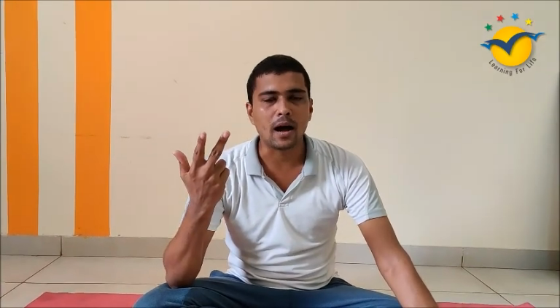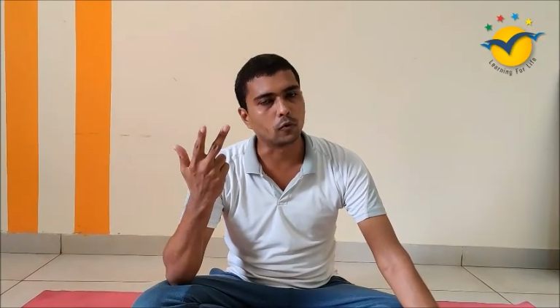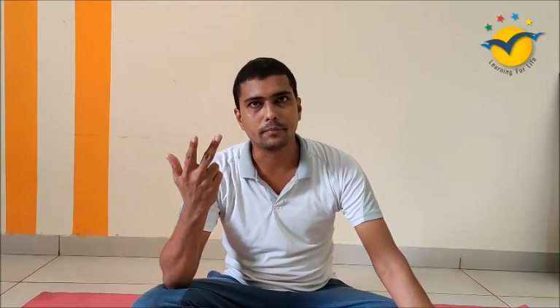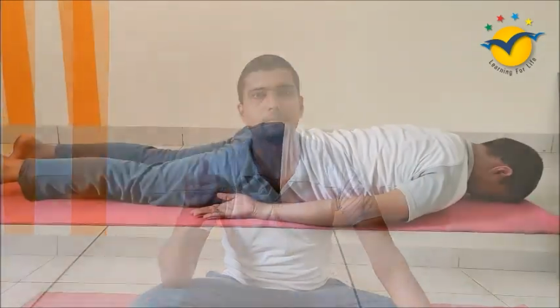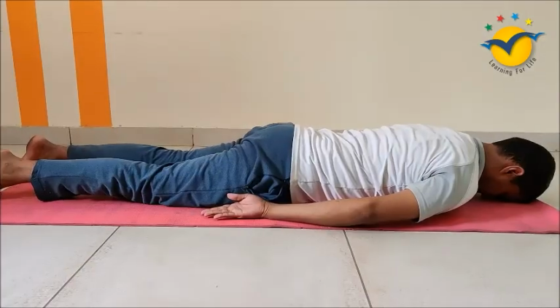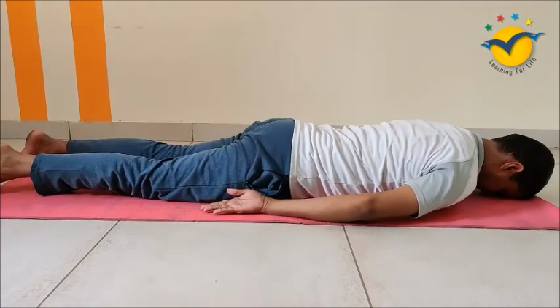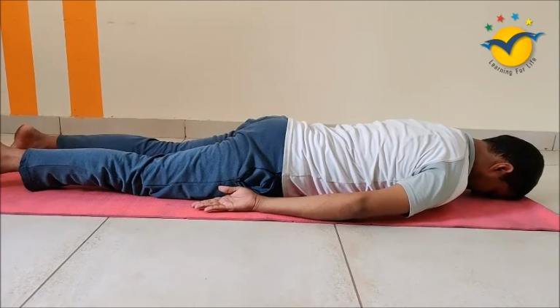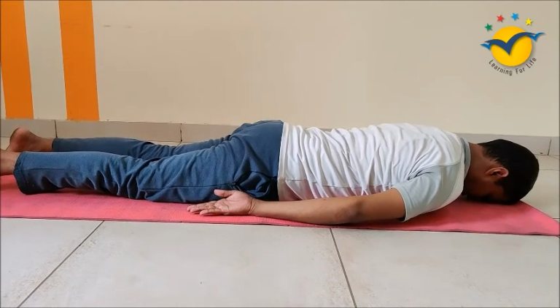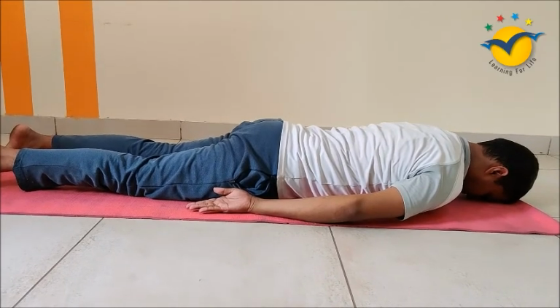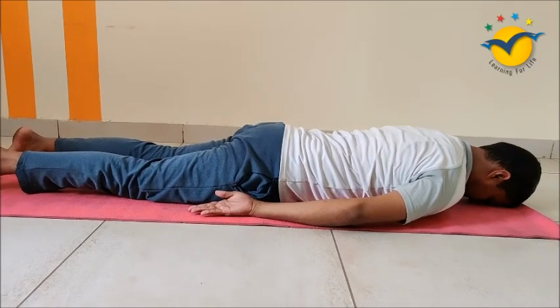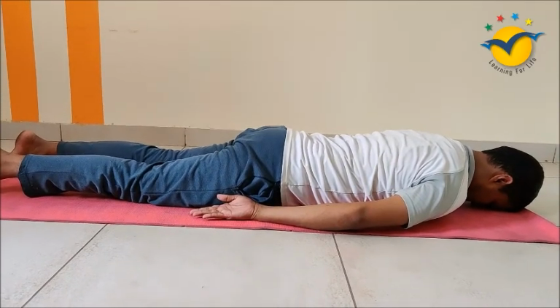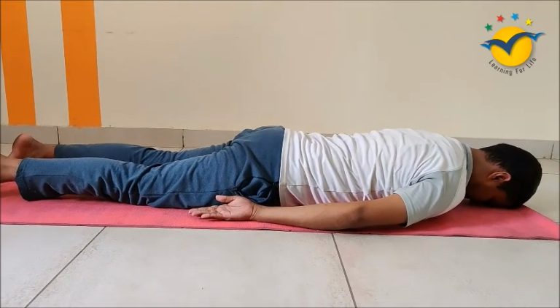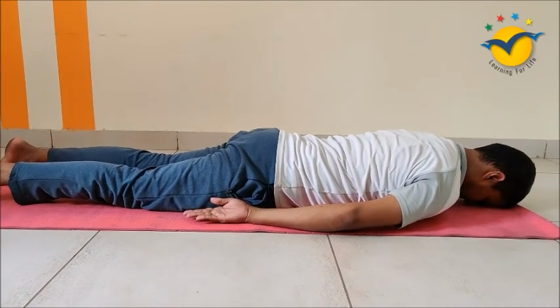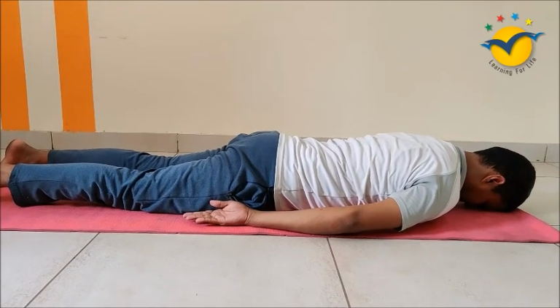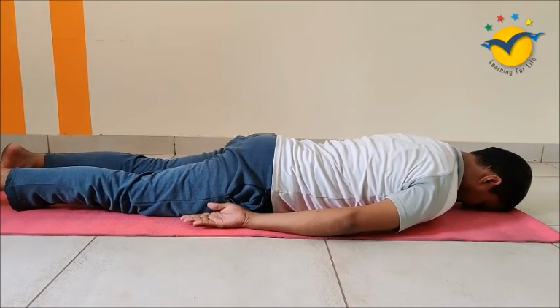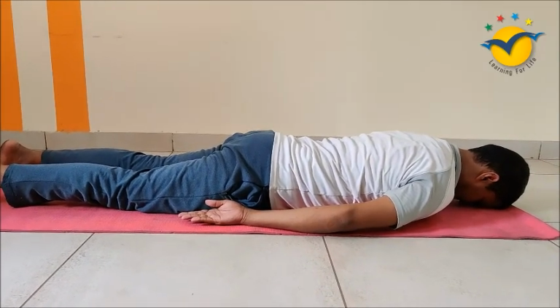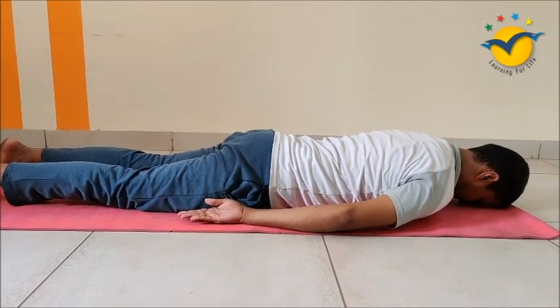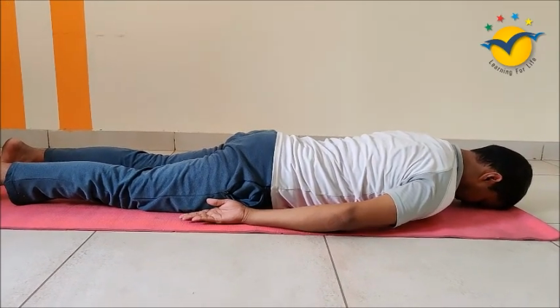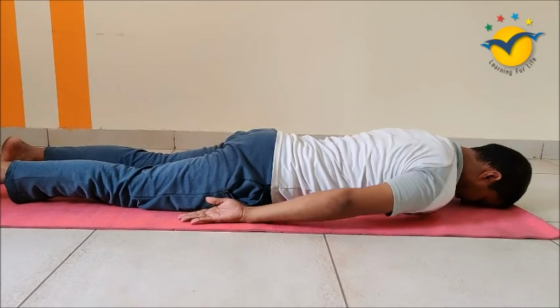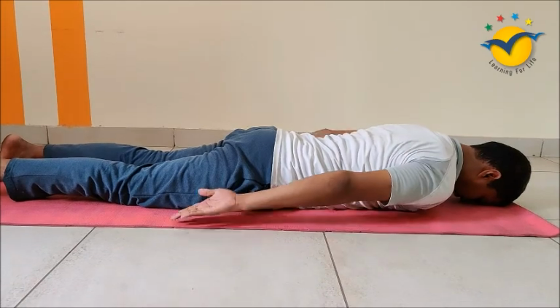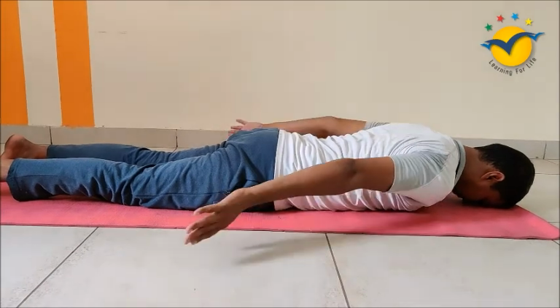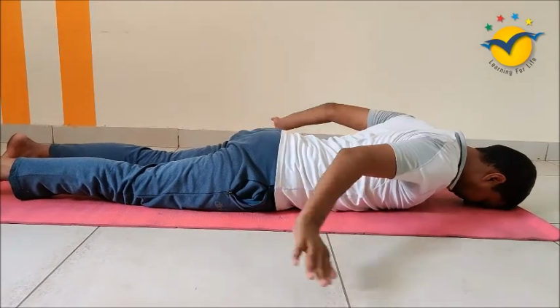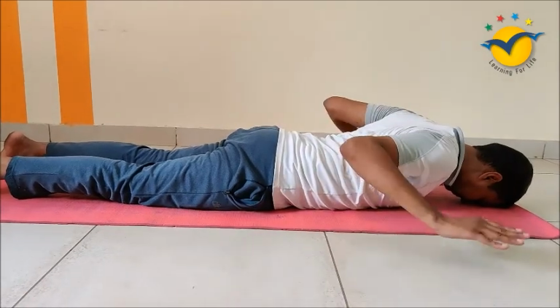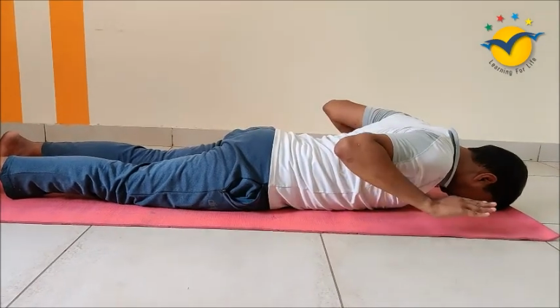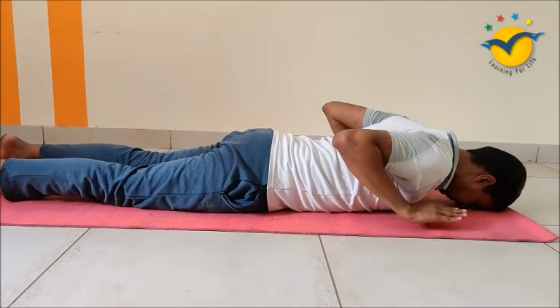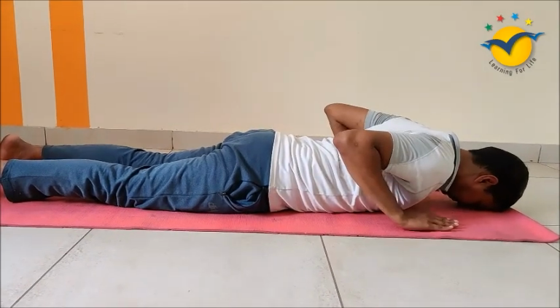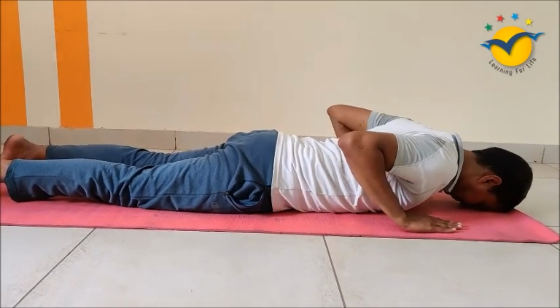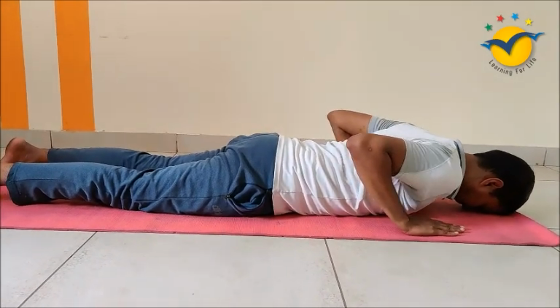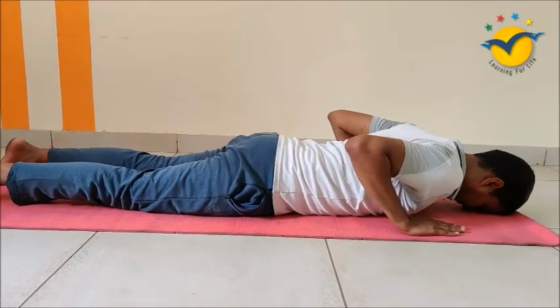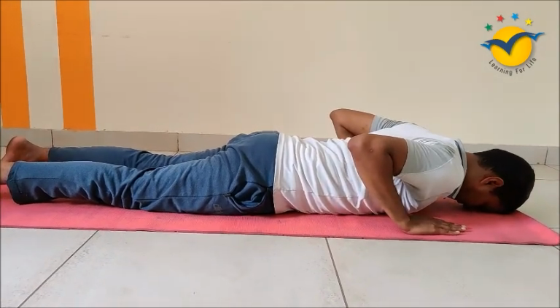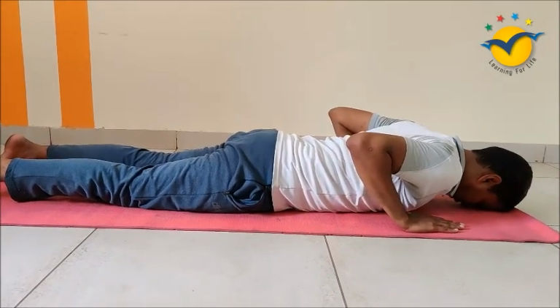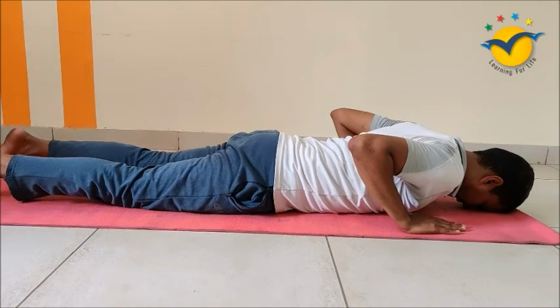arm and shoulder. First, lie down on your stomach. Then slowly take your hand near to the shoulder. Join your legs.